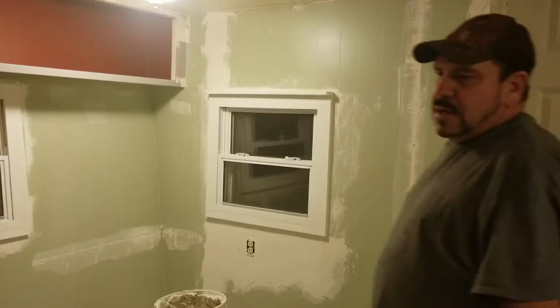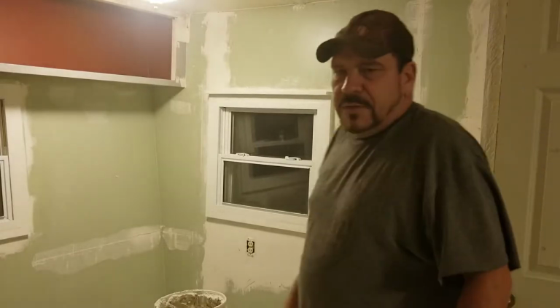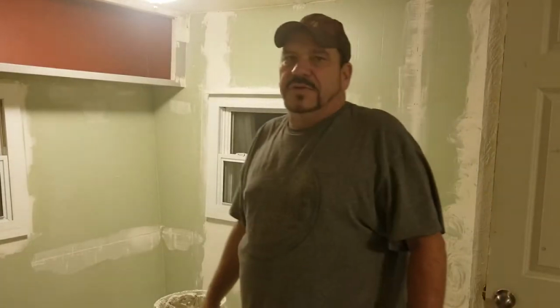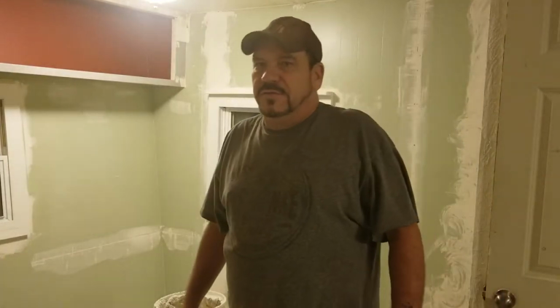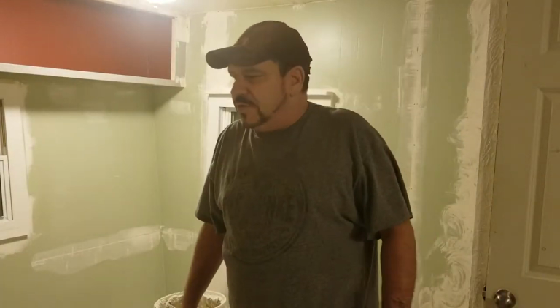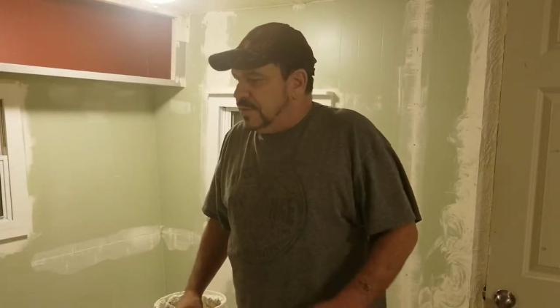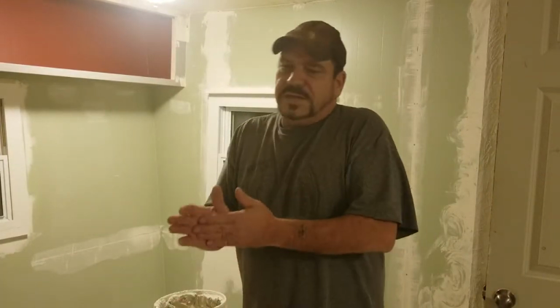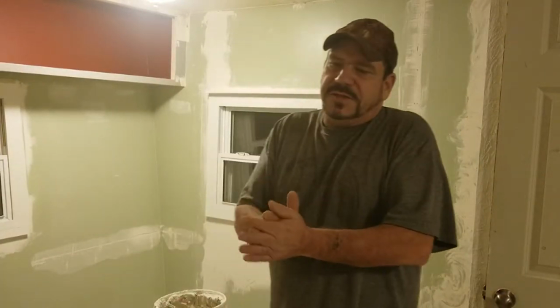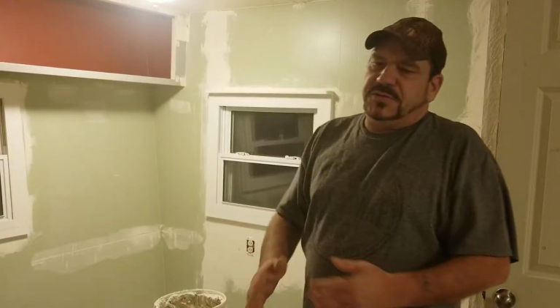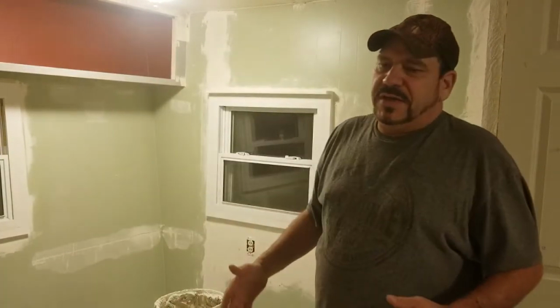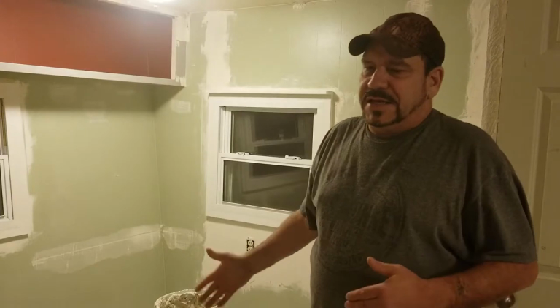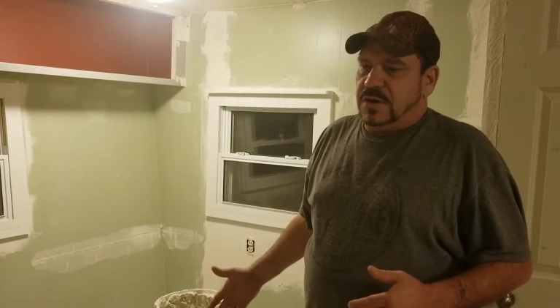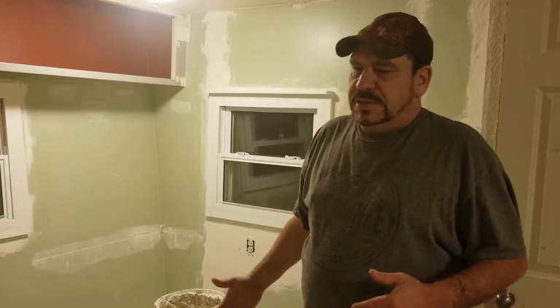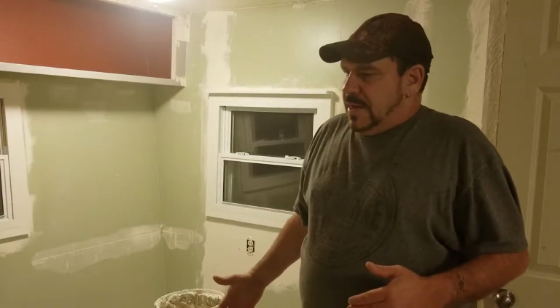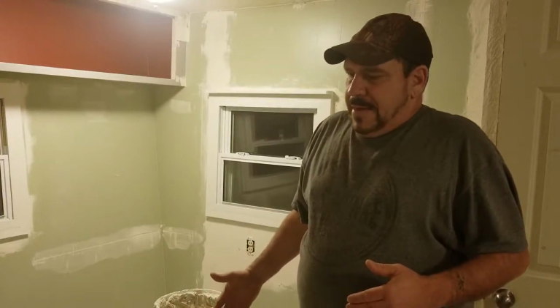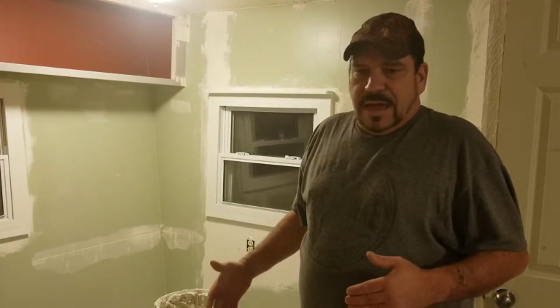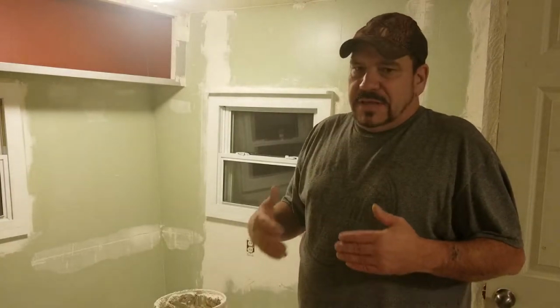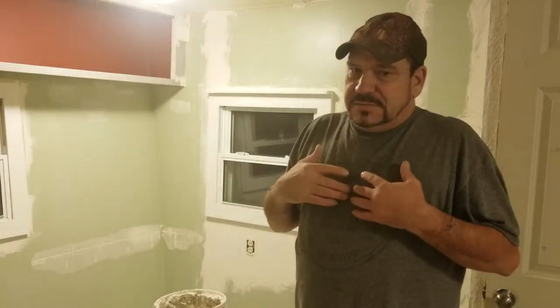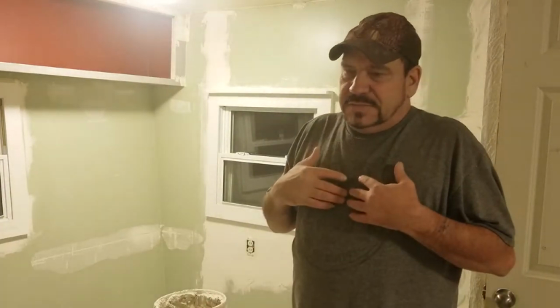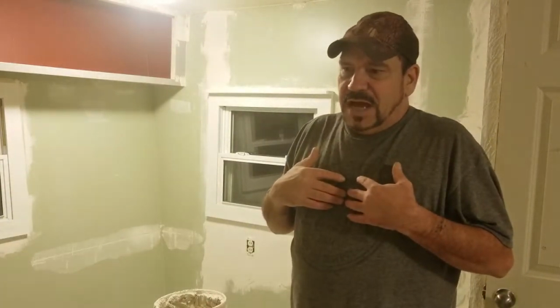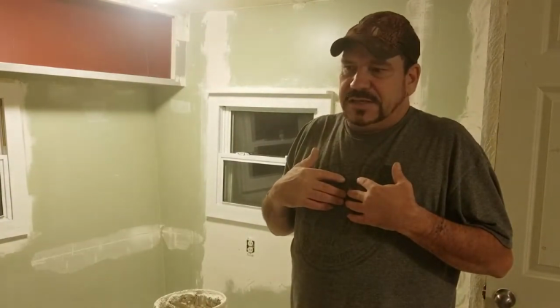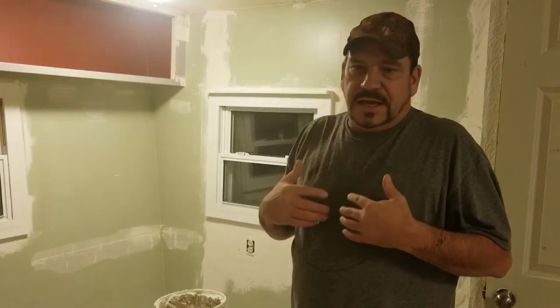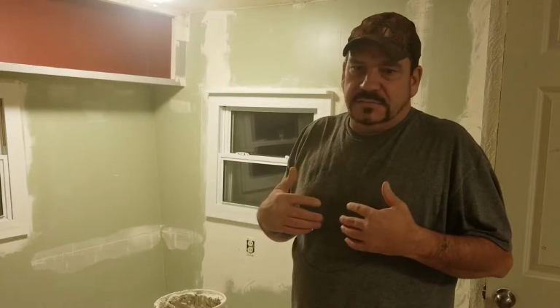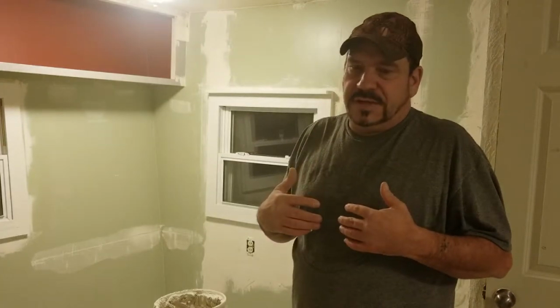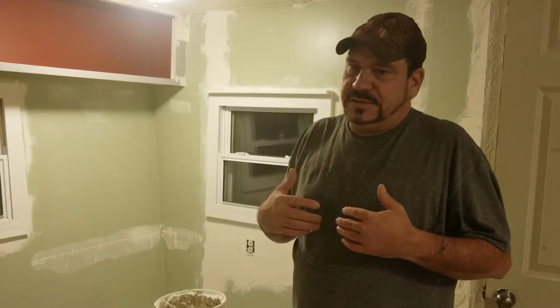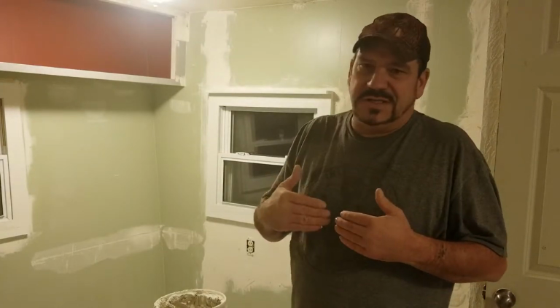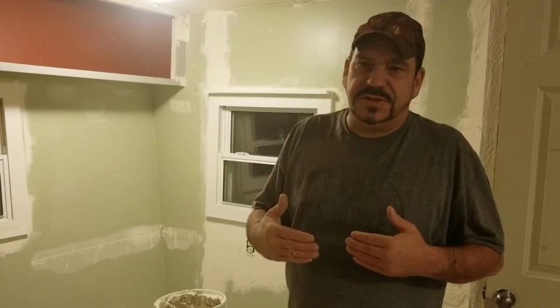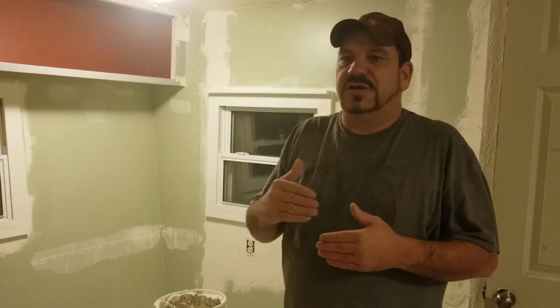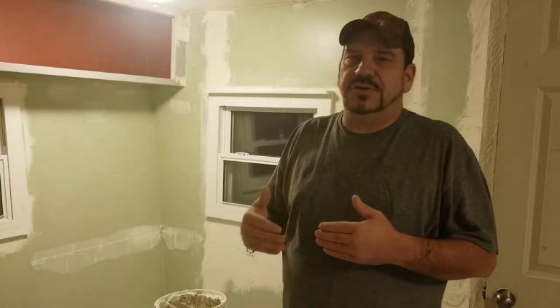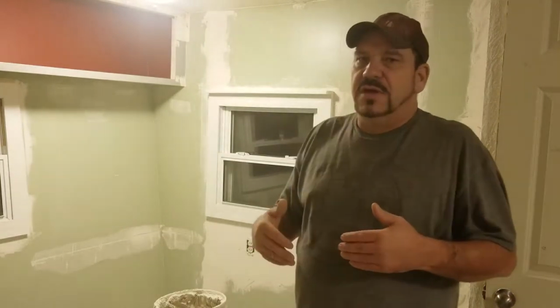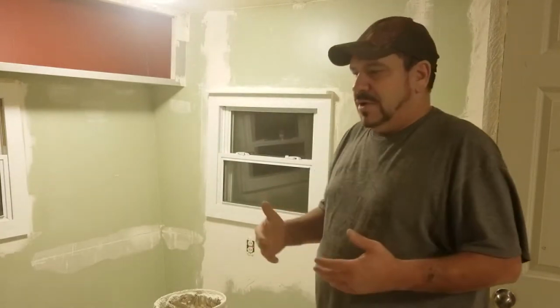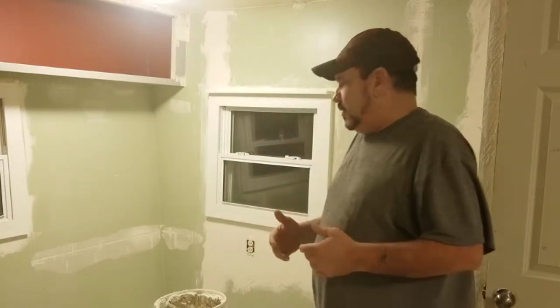Hello and welcome to another general vlog video. Today I will be showing you the way that I texture walls. This is not necessarily a lesson because I'm not trying to teach you anything. I'm just trying to show you the way that I do it.